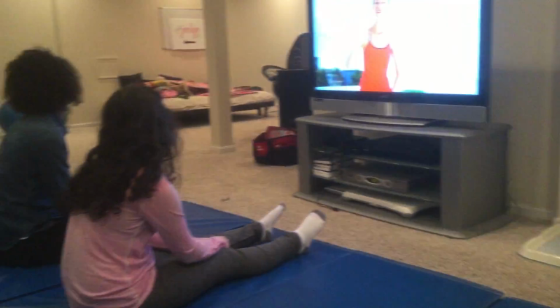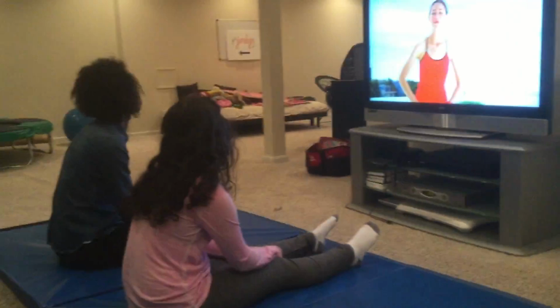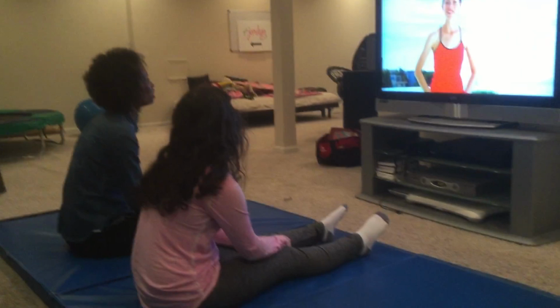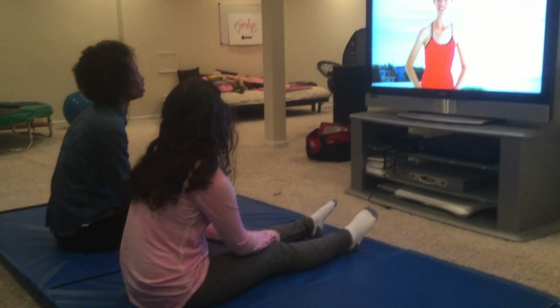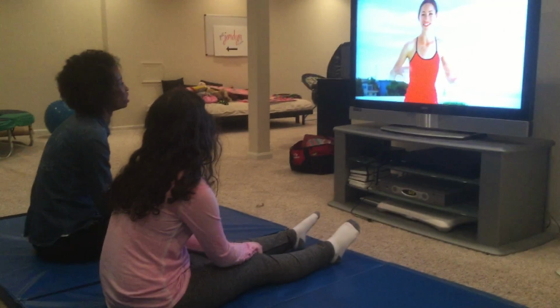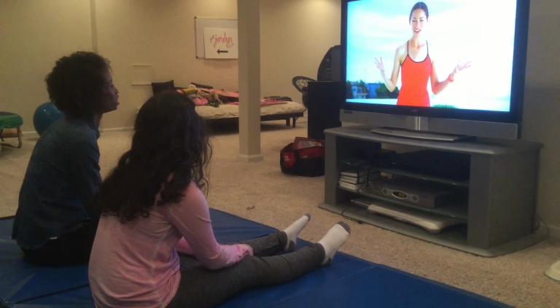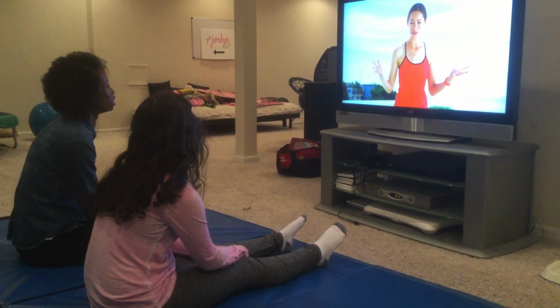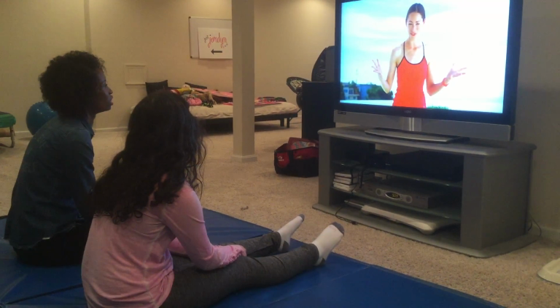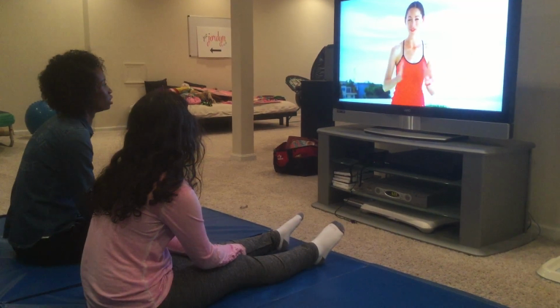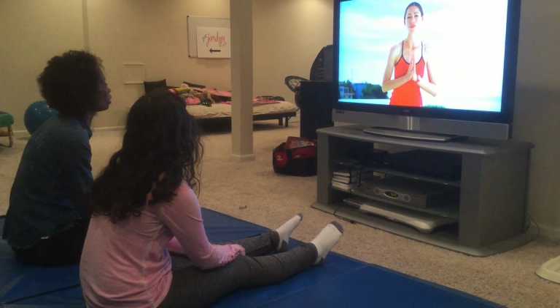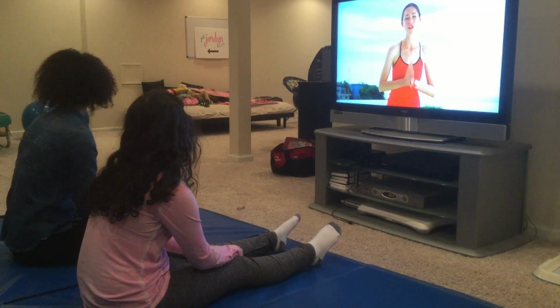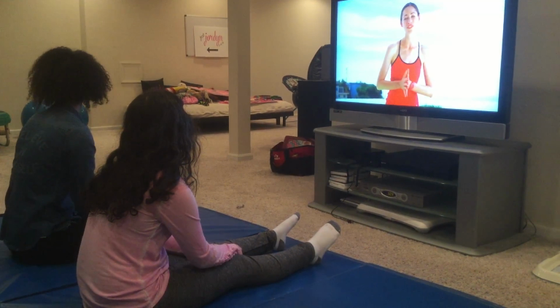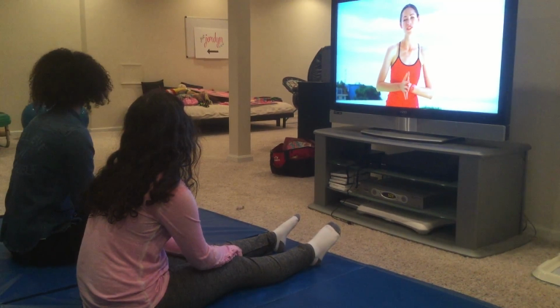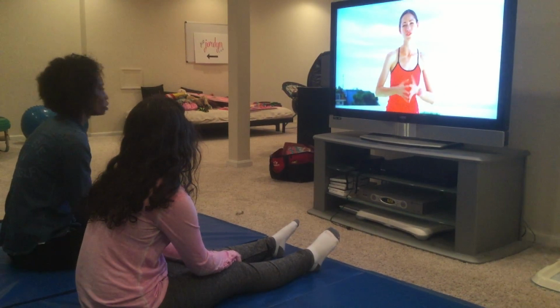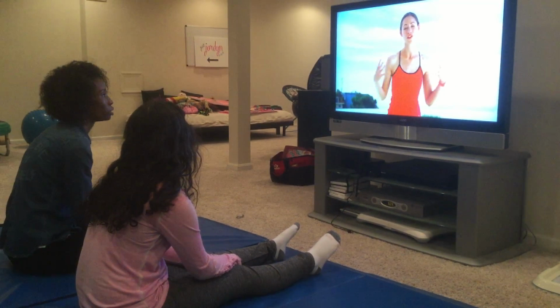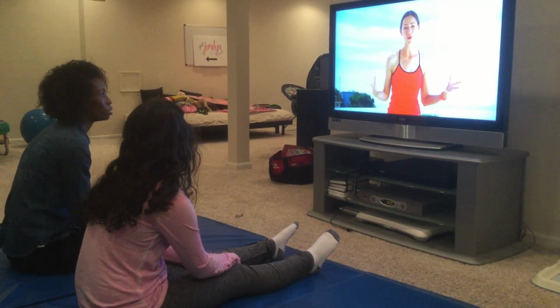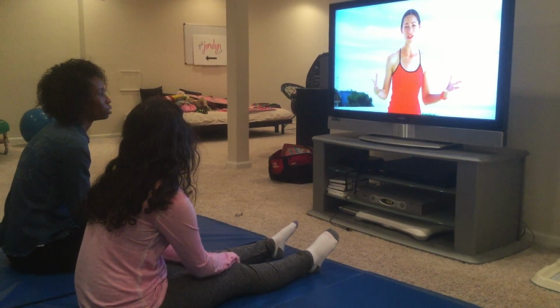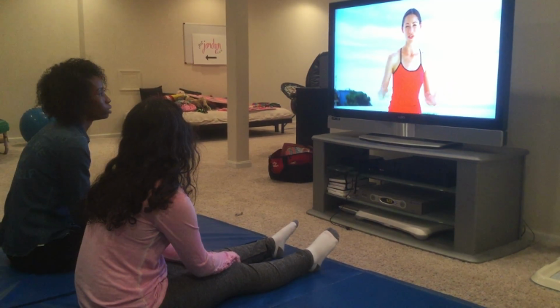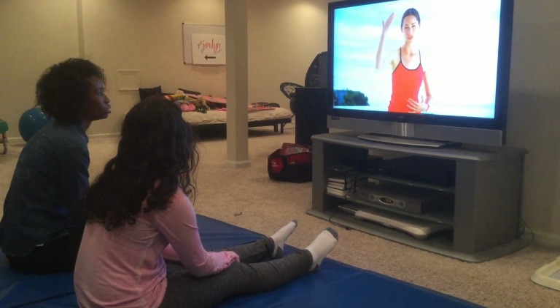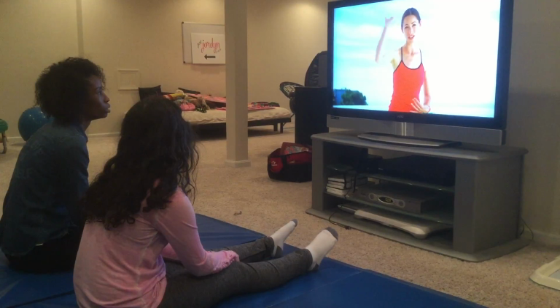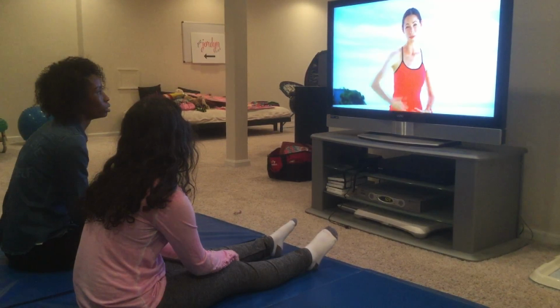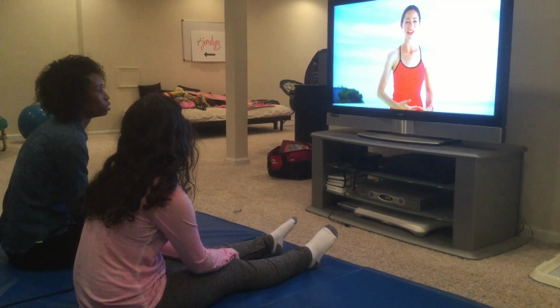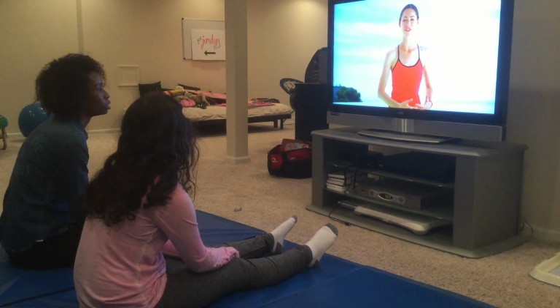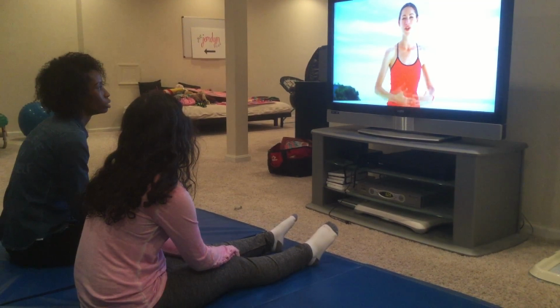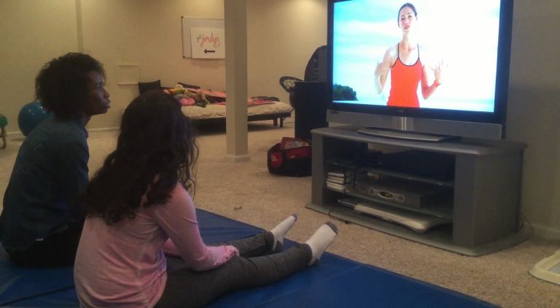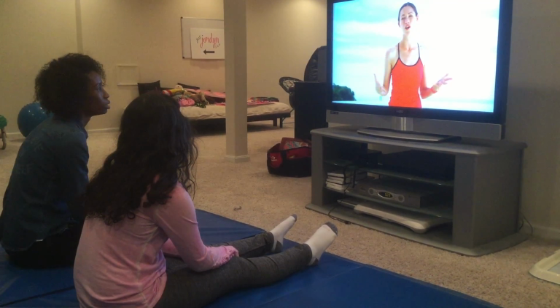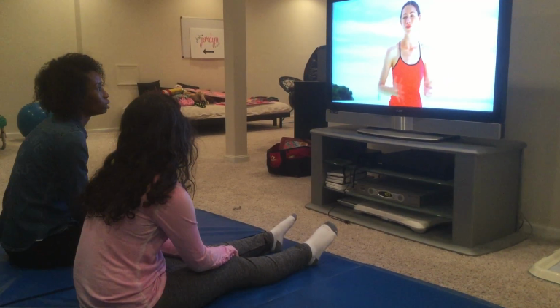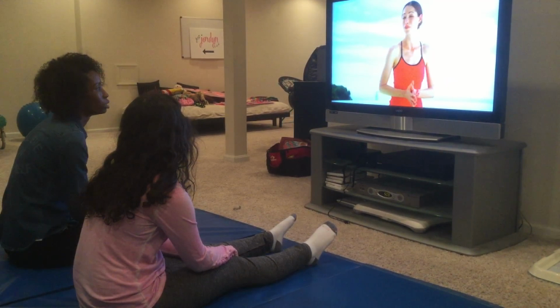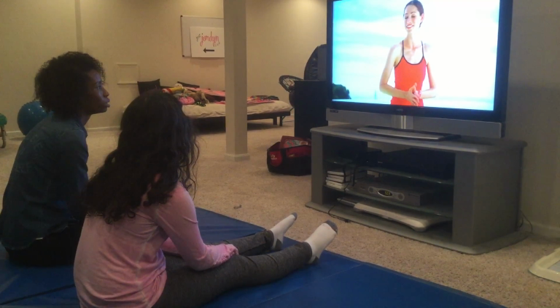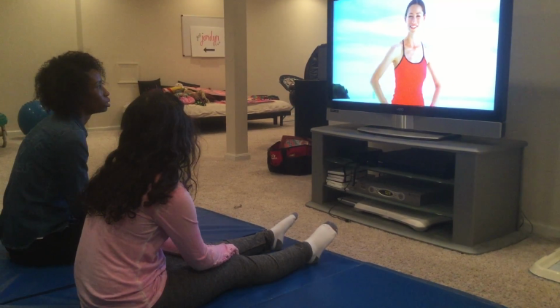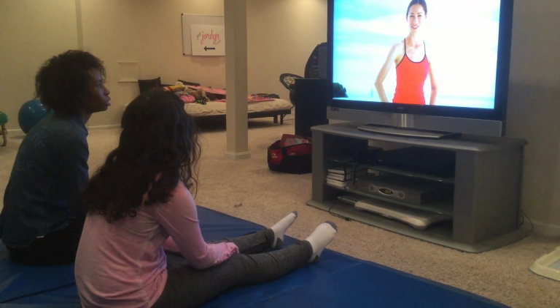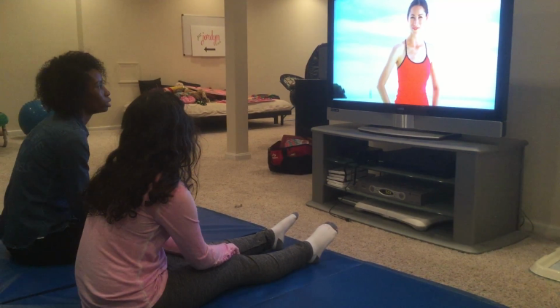Hey everyone, I'm Tara Stiles. Today on The Yoga Solution, I'm going to show you a great routine that you can do — total body yoga to work your entire body head to toe, and also calm and focus your mind. Let's get started.